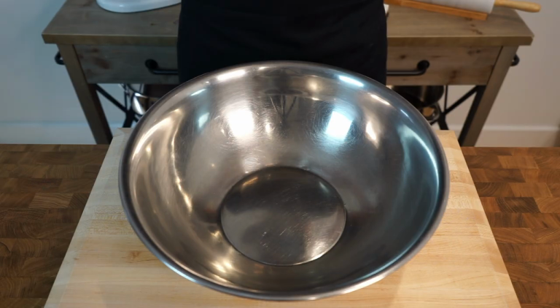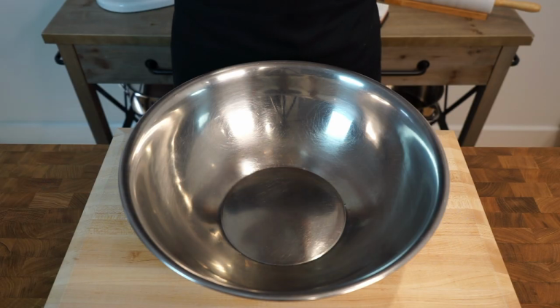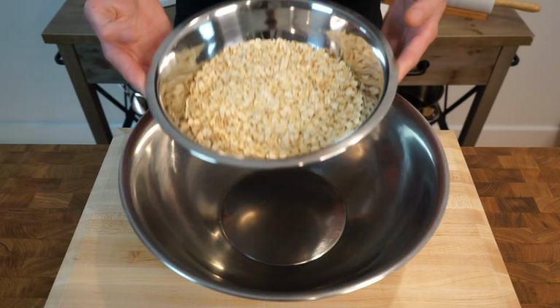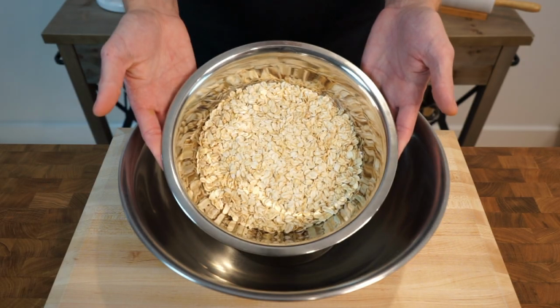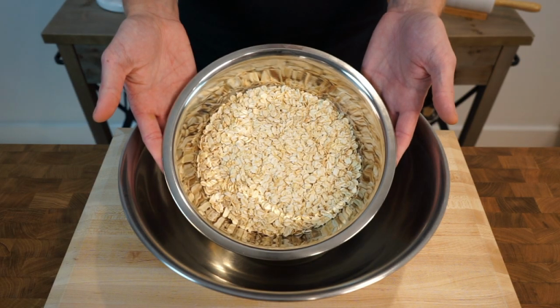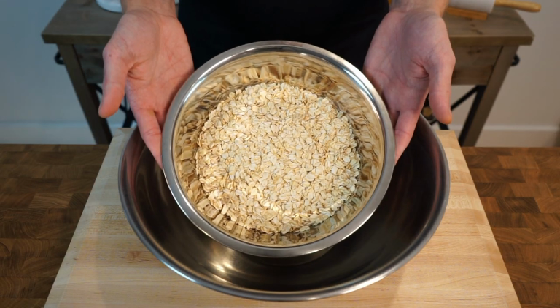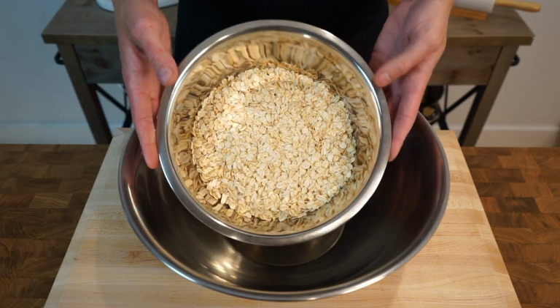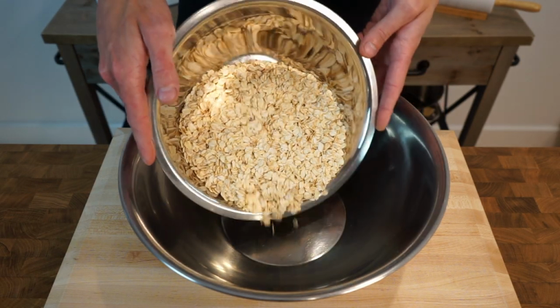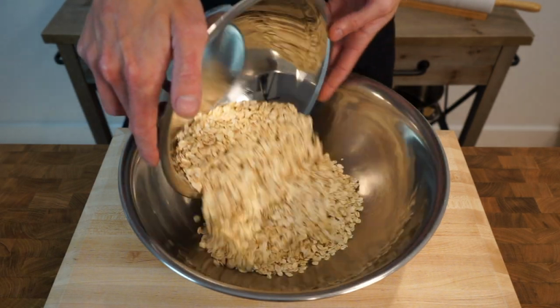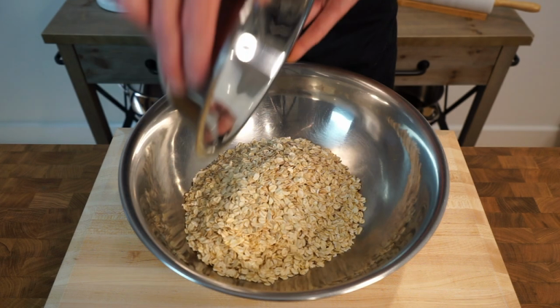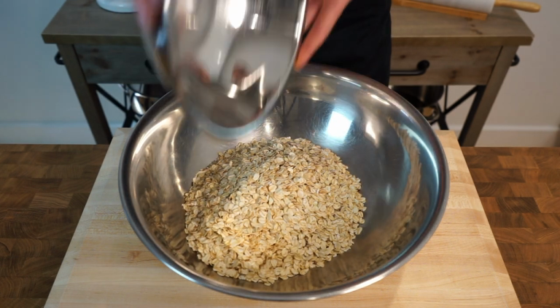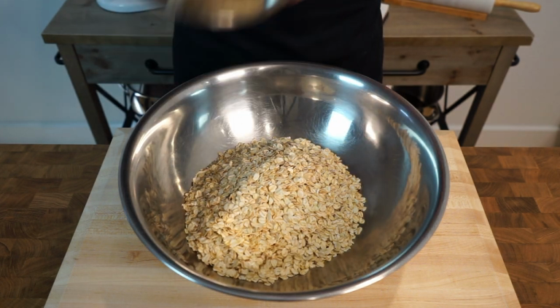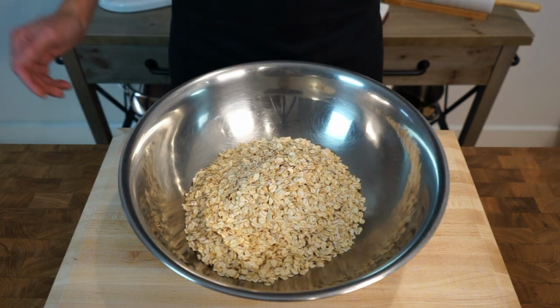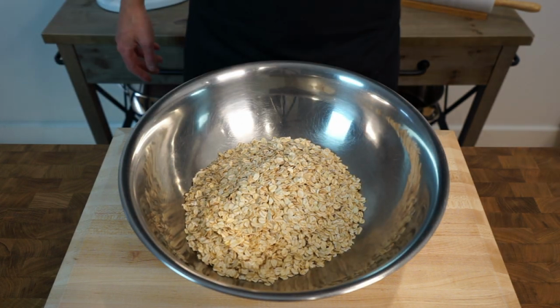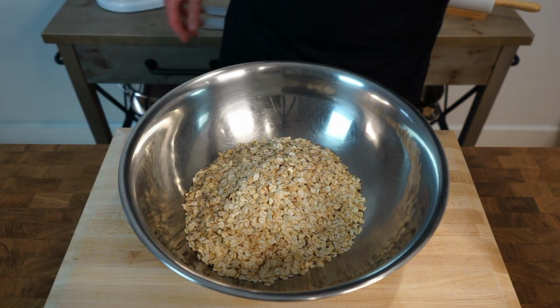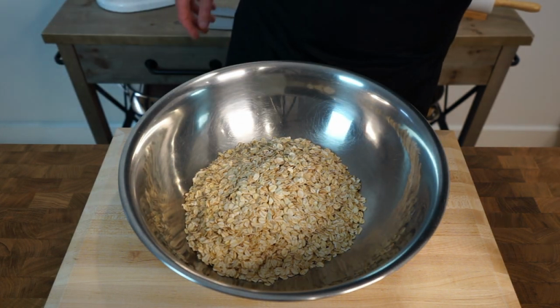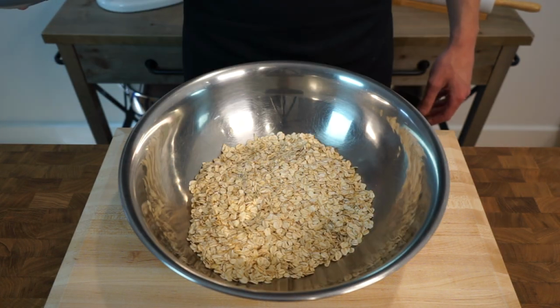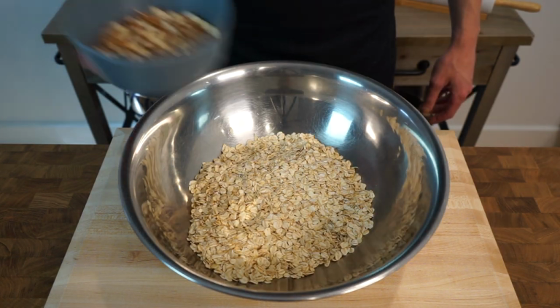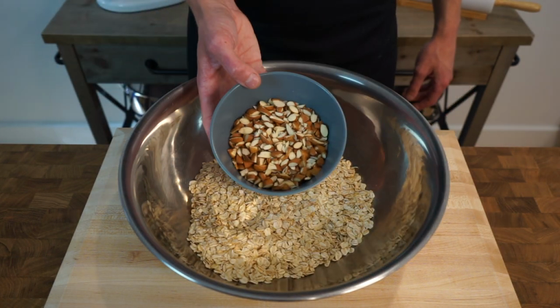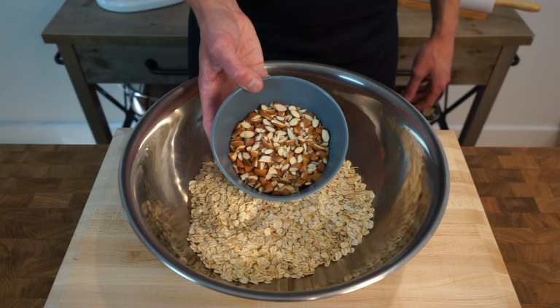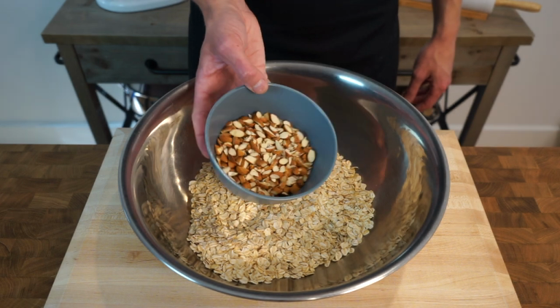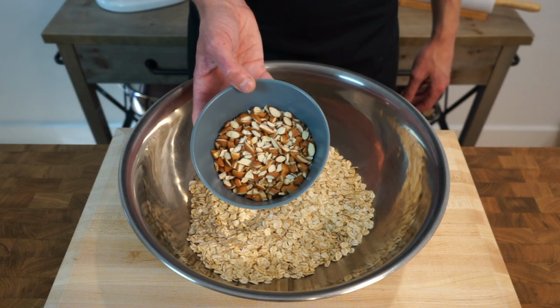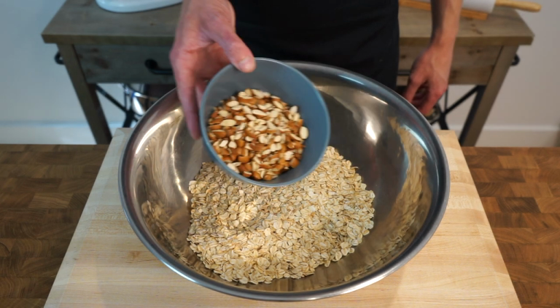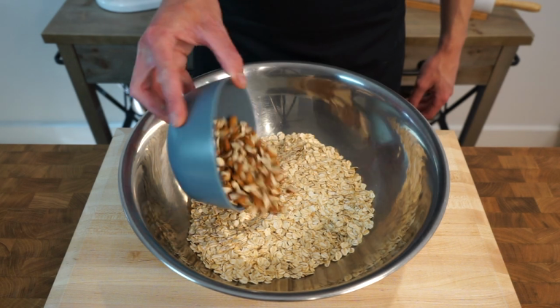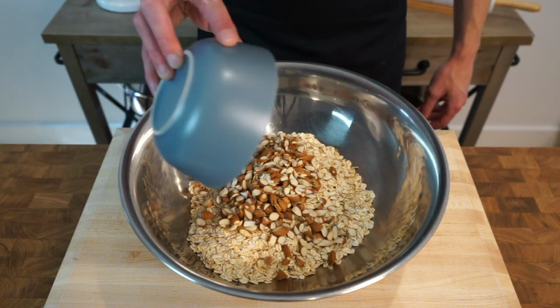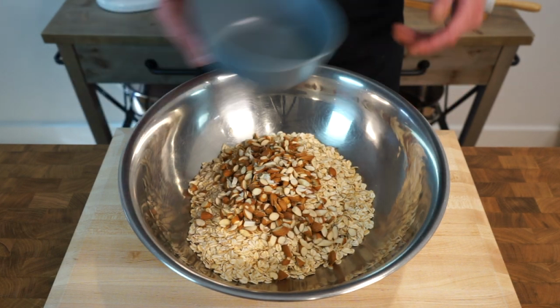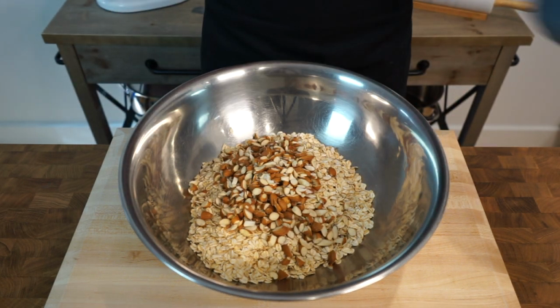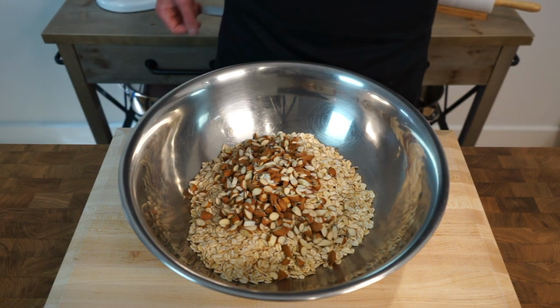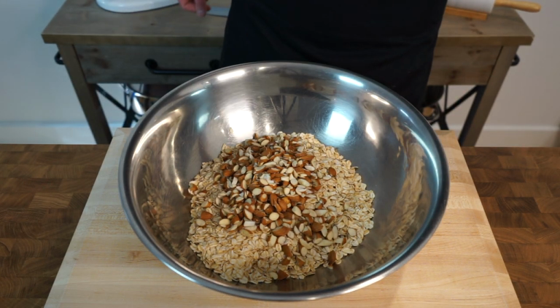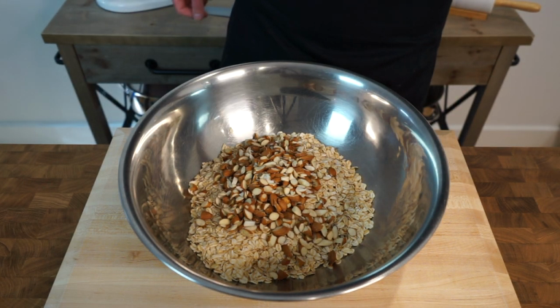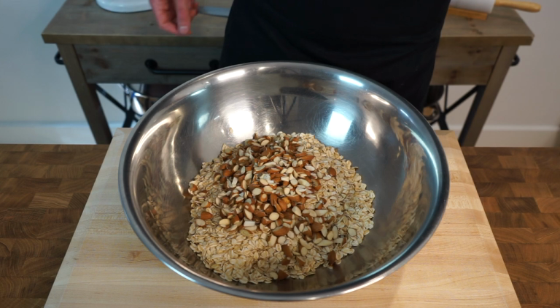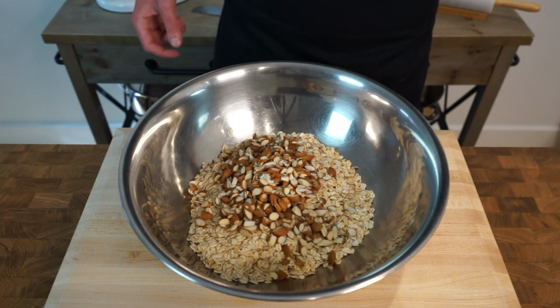Let's start this off by adding 4 cups or 375g of rolled oats to a large mixing bowl, which is going to be the base to our granola. To this add in 1 cup or 135g of almonds that have been roughly chopped, and these are going to give us a good source of fibre as well as an amazing texture.